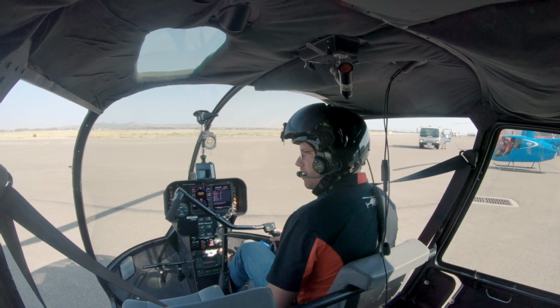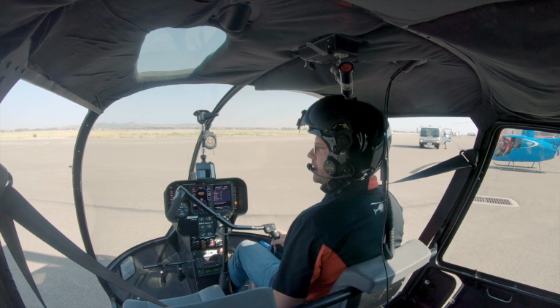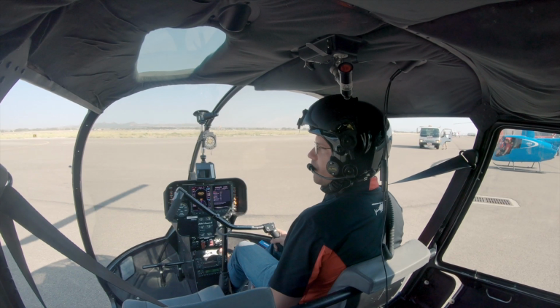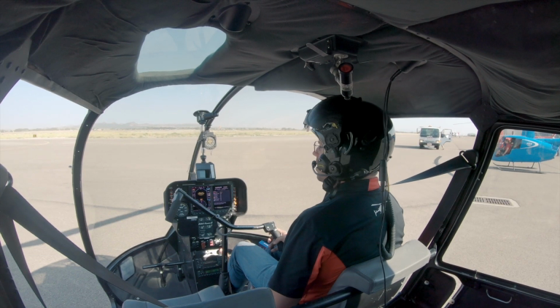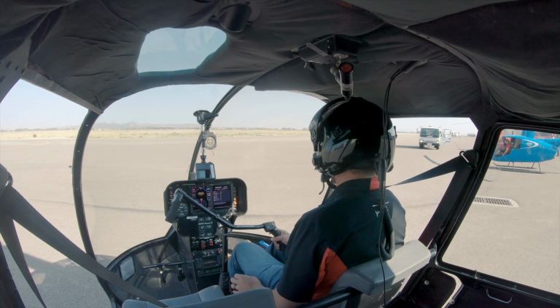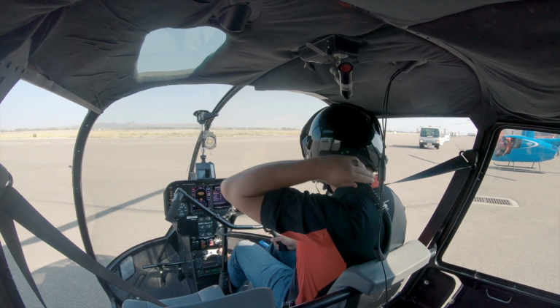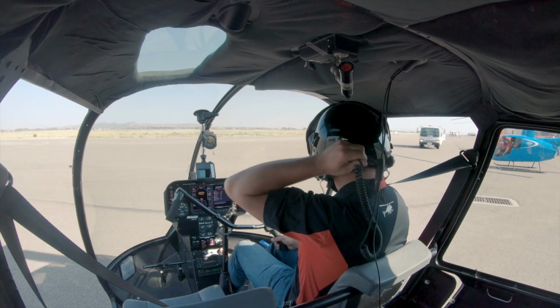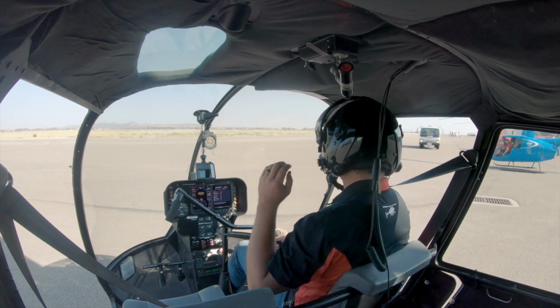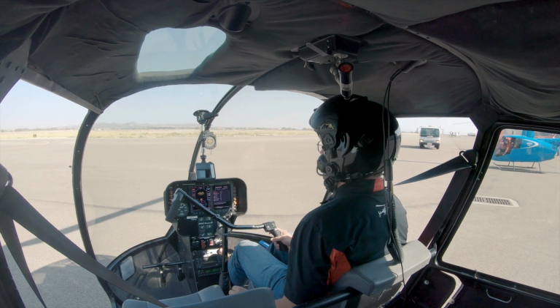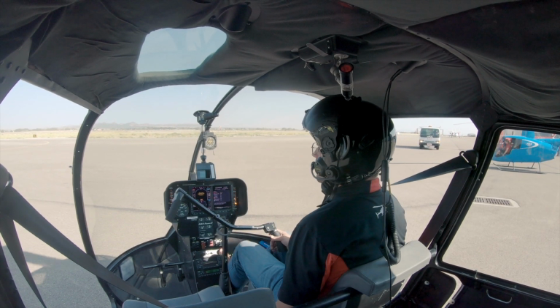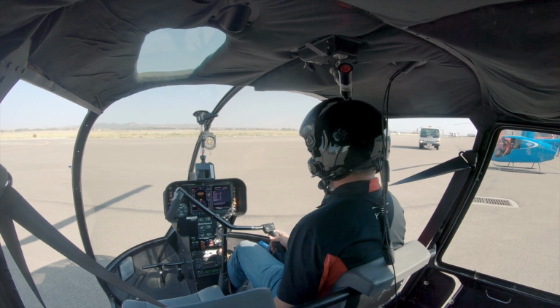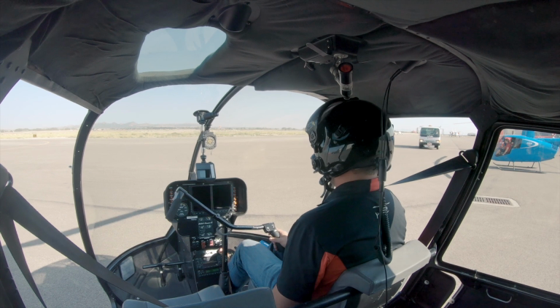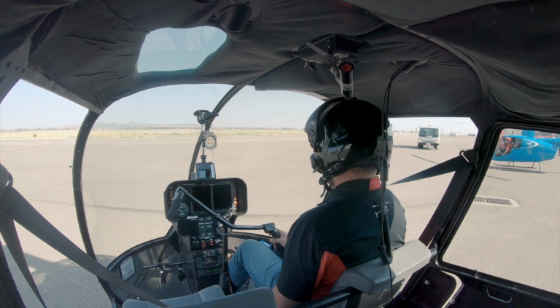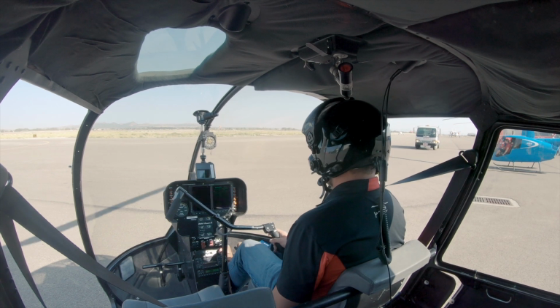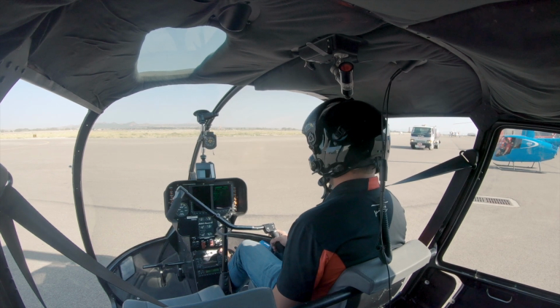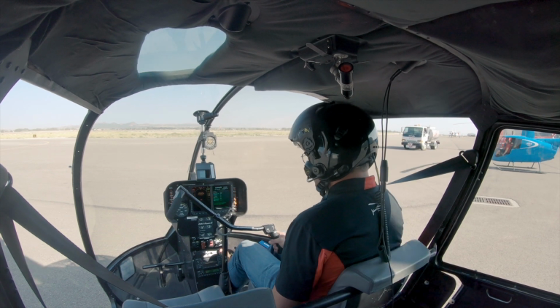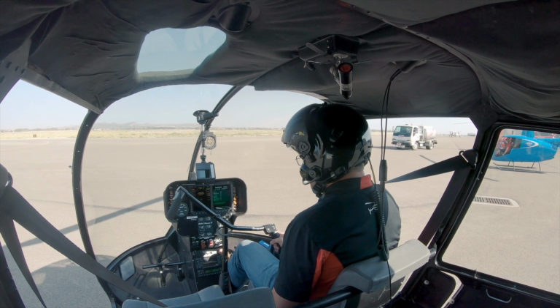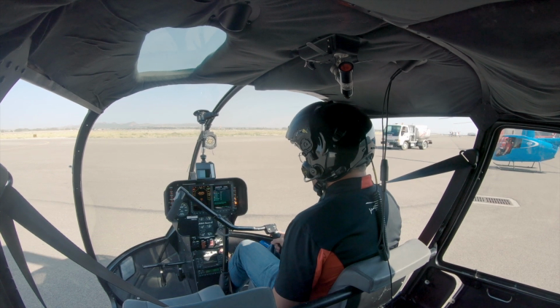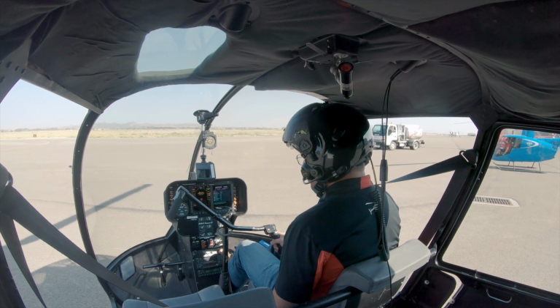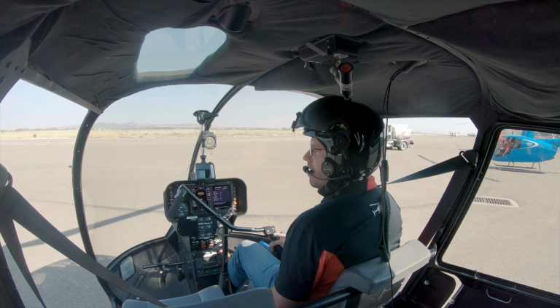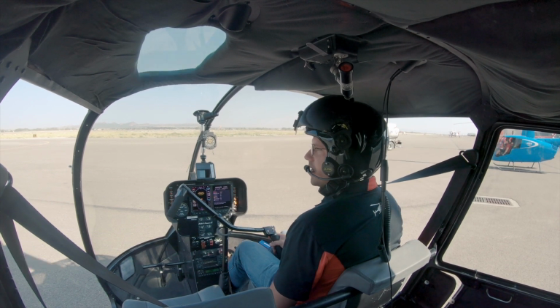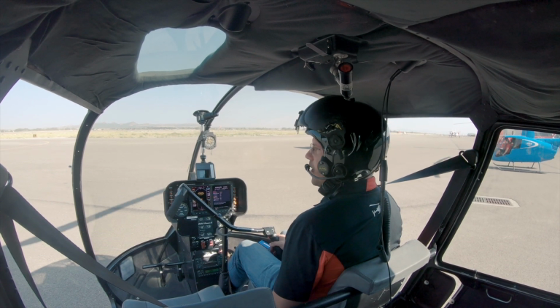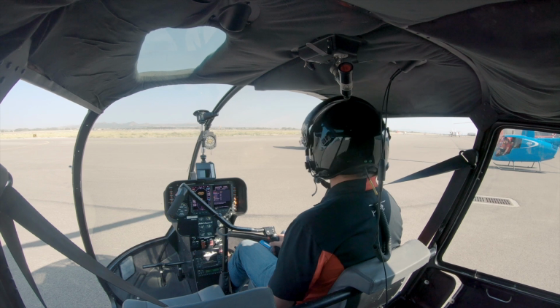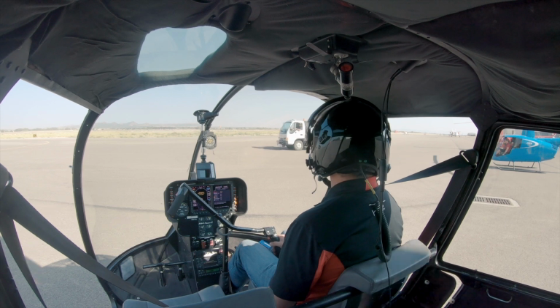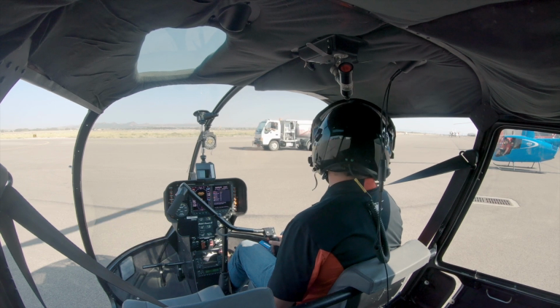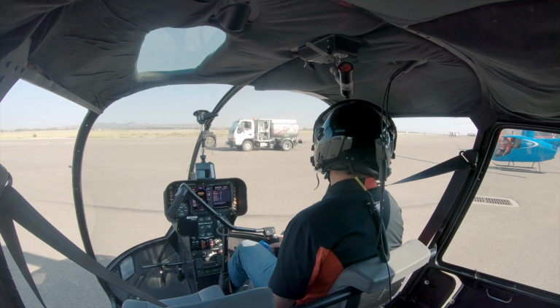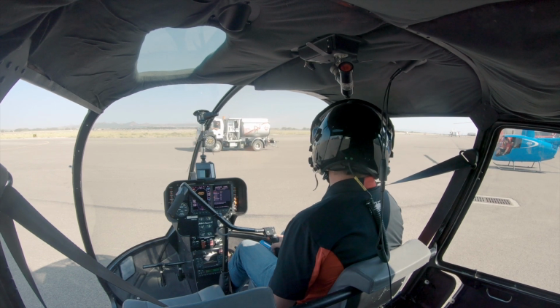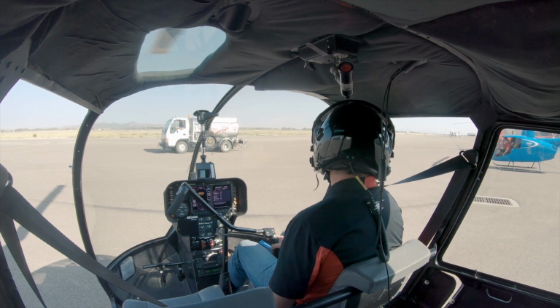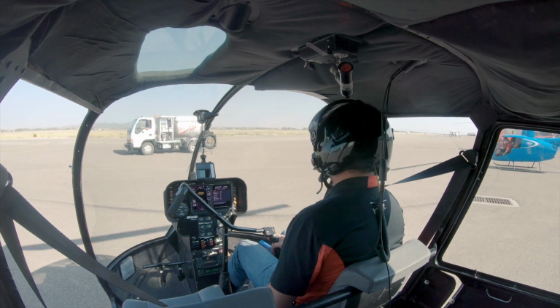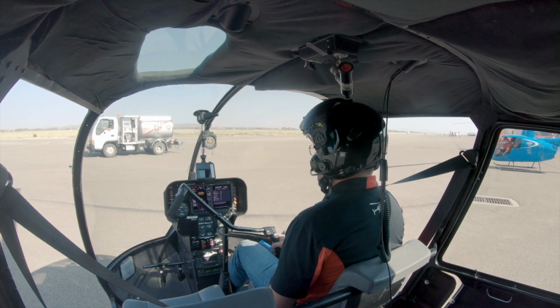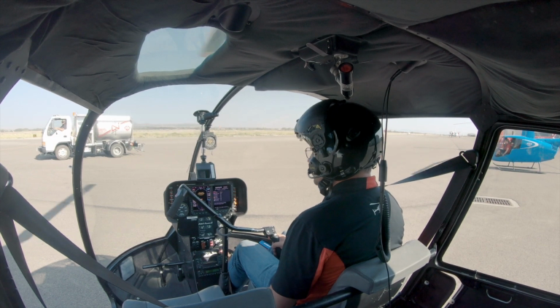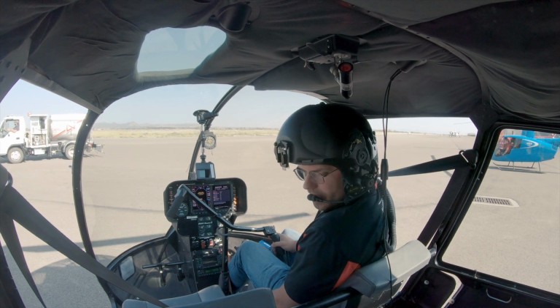All right, so we're about to take off. Do a fun little marketing flight here. Get some autorotation footage and just some stuff in the pattern here, so it should be a lot of fun. A little solo flight.